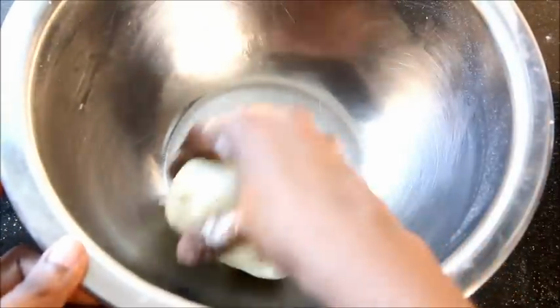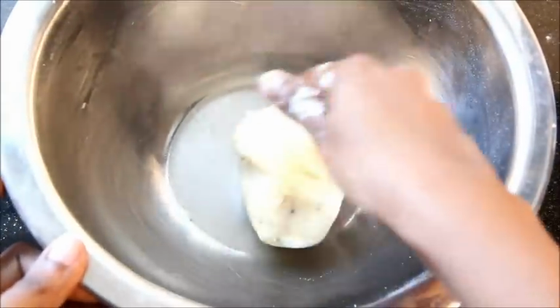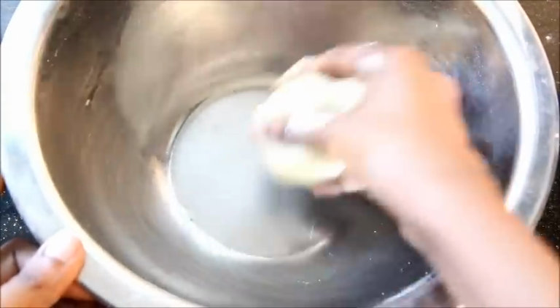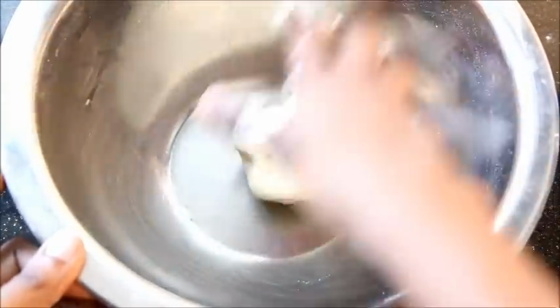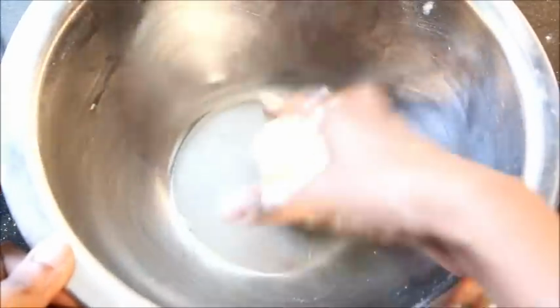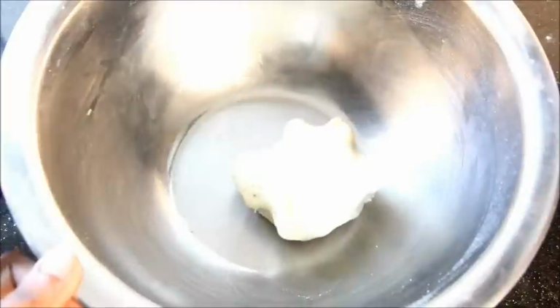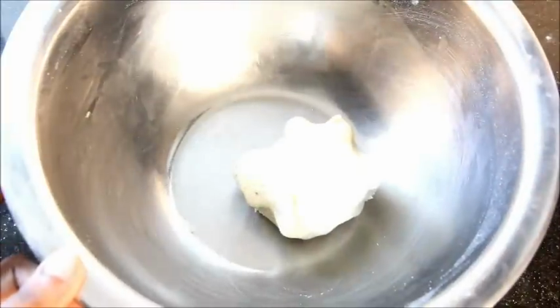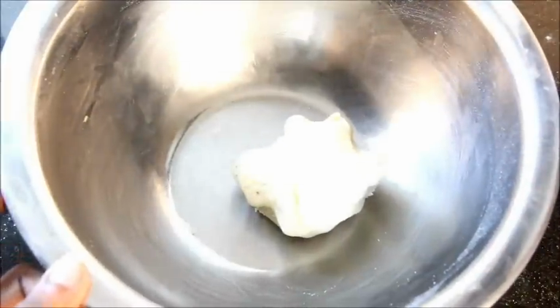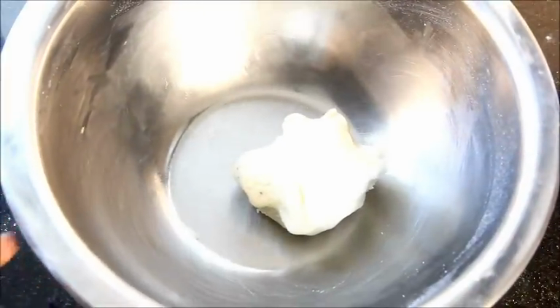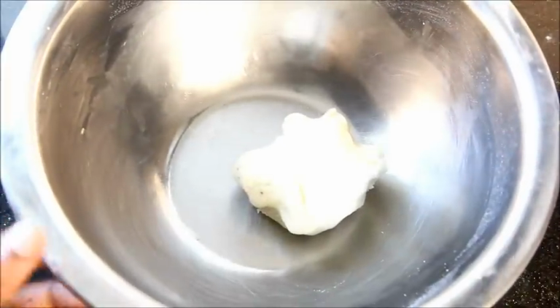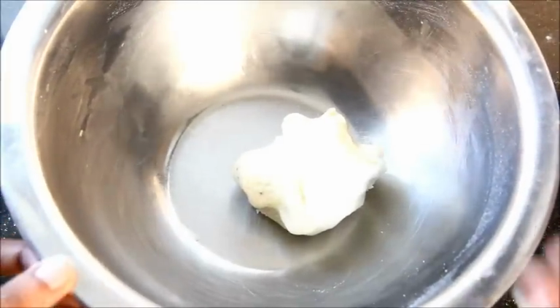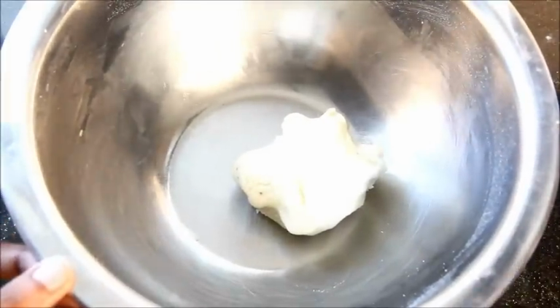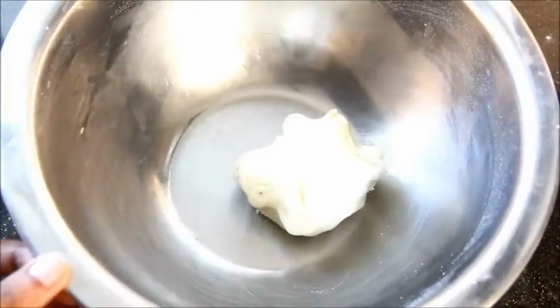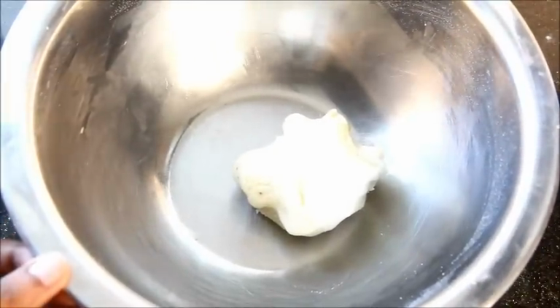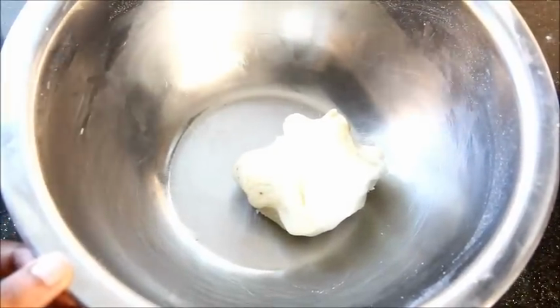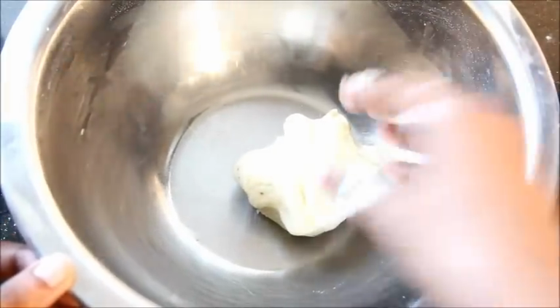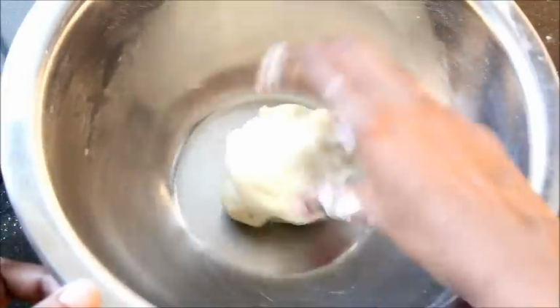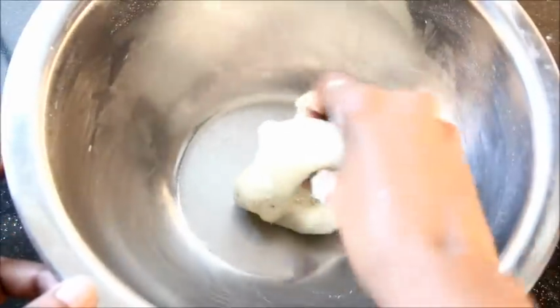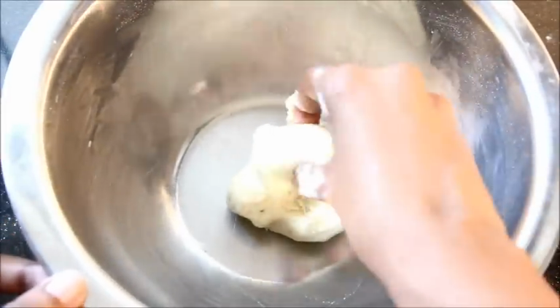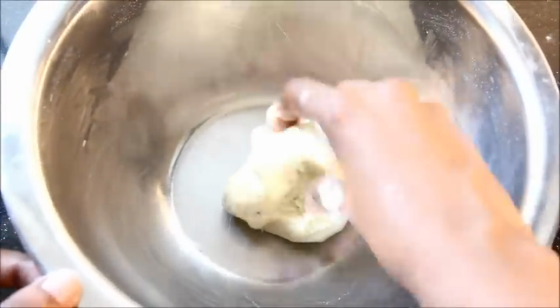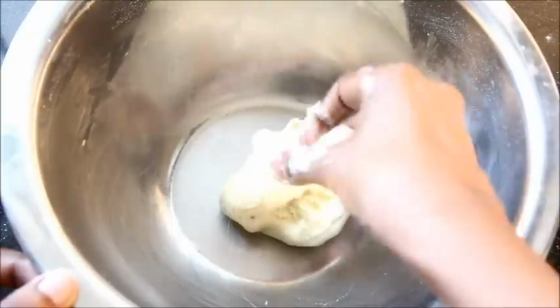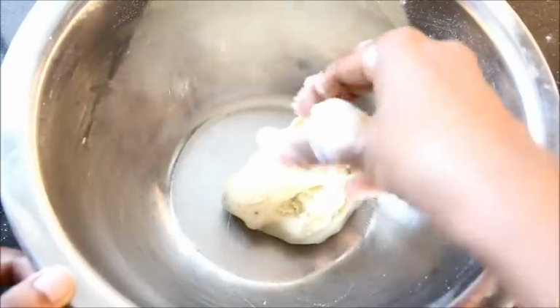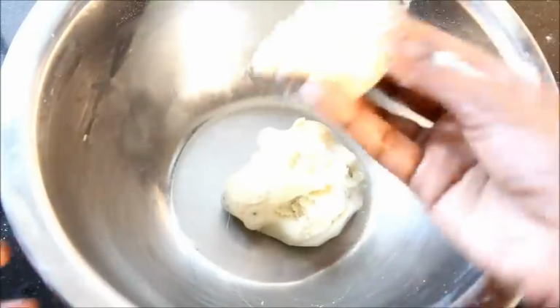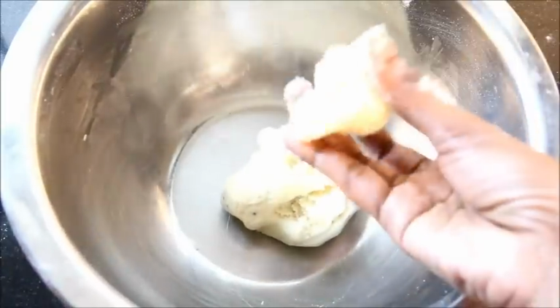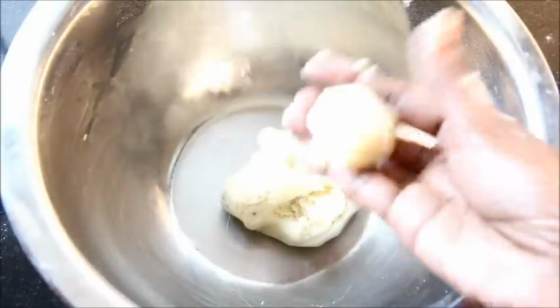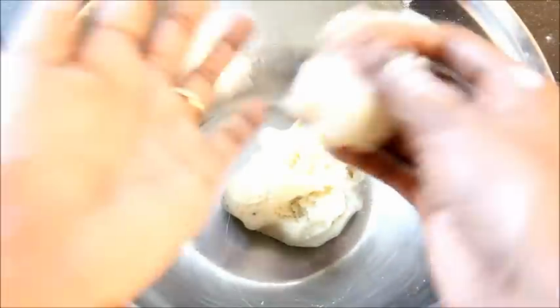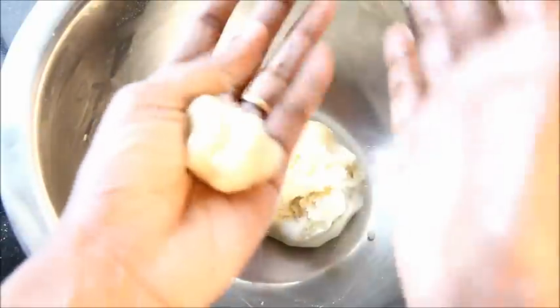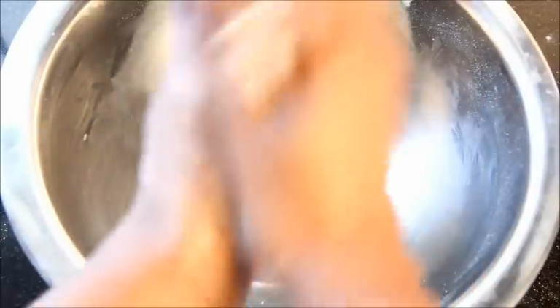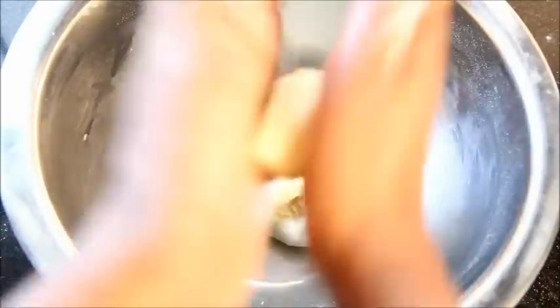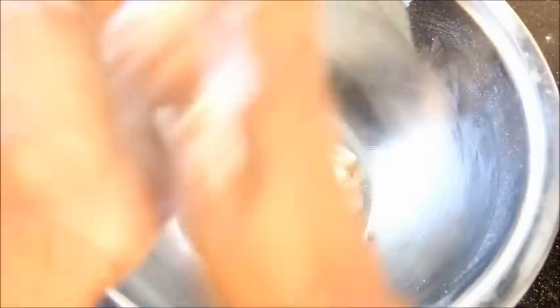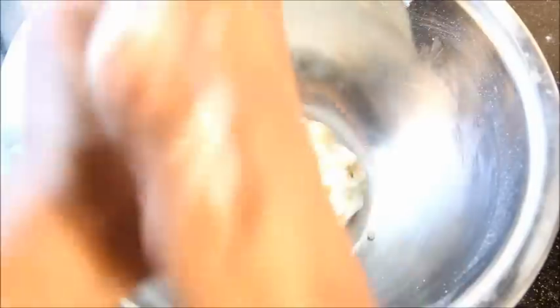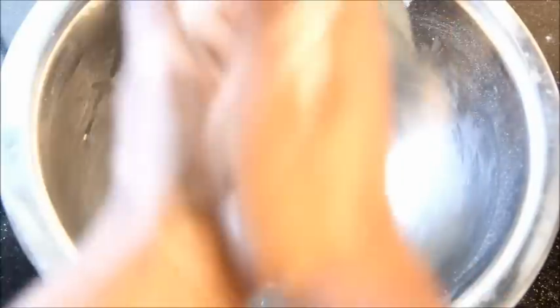I will go ahead and make a shape of my own. You can also use a cookie cutter while giving the cookie a shape, but I am going to give my own style of shape, like I did for the whole wheat cookie.